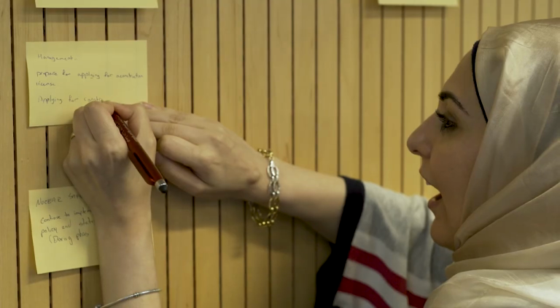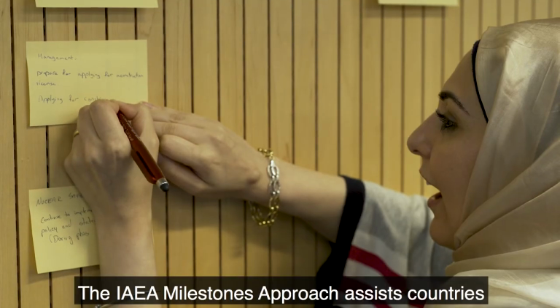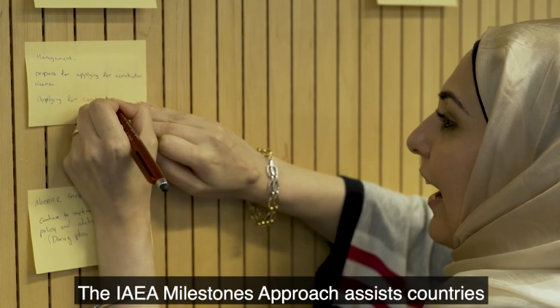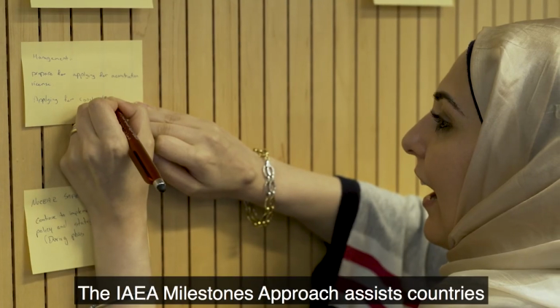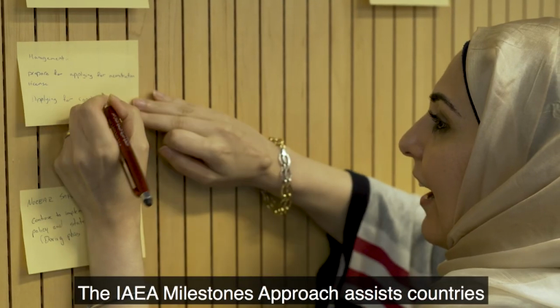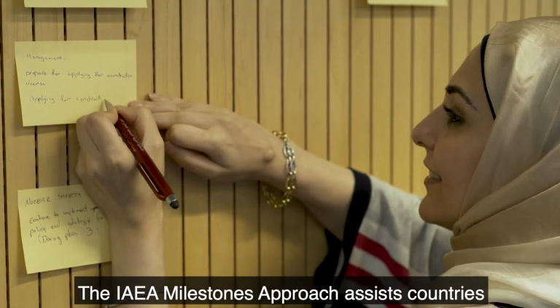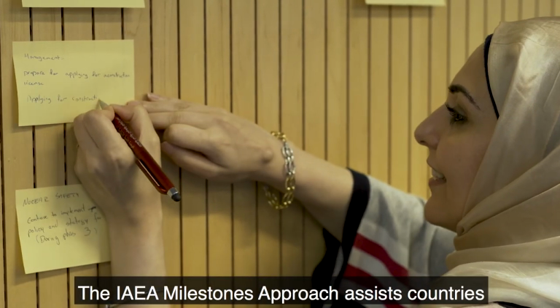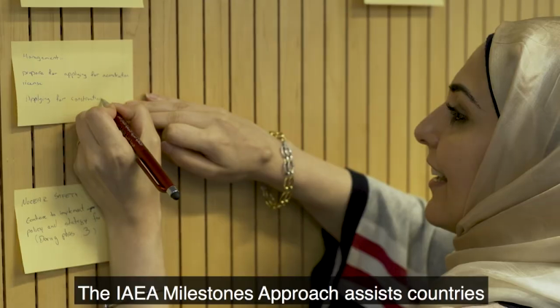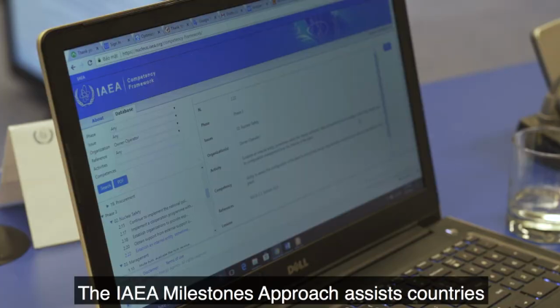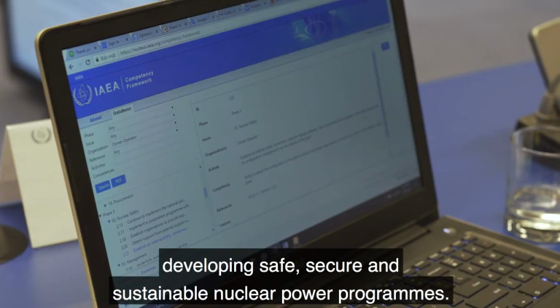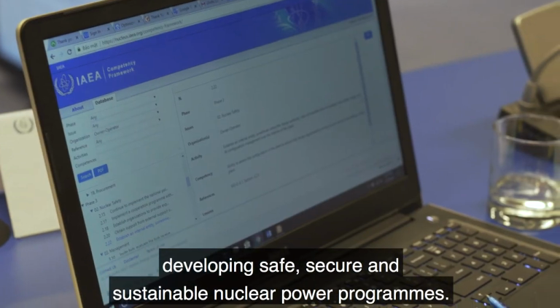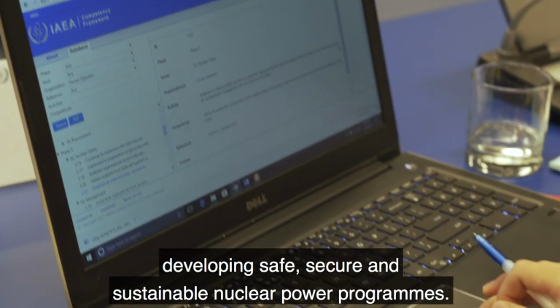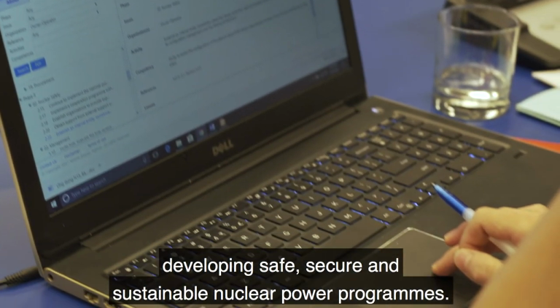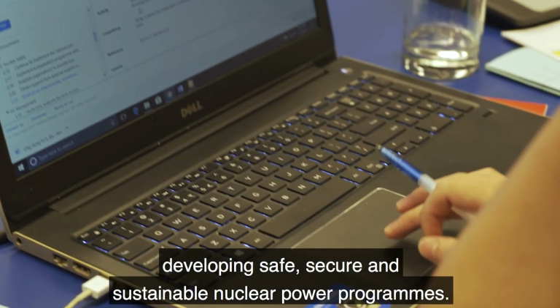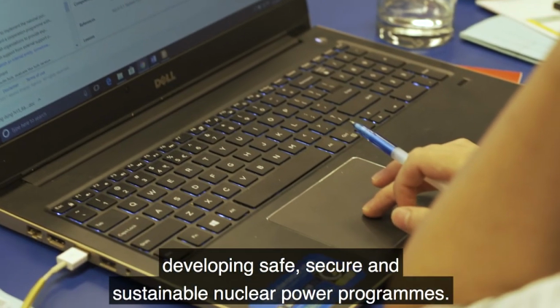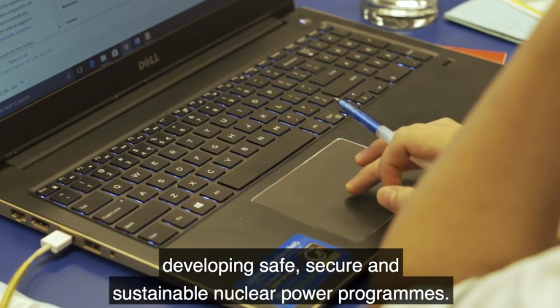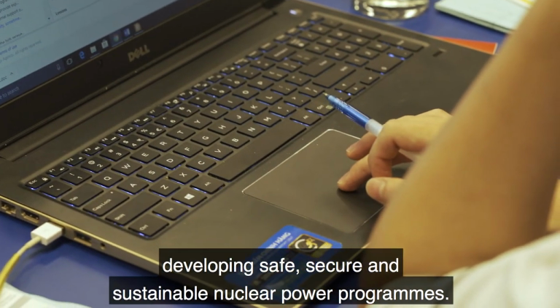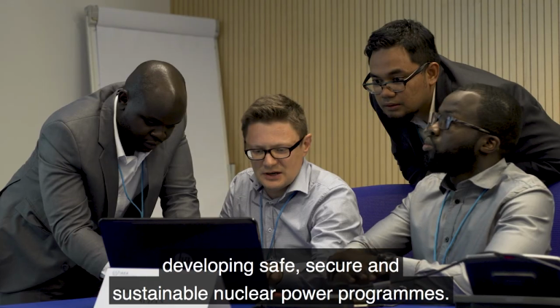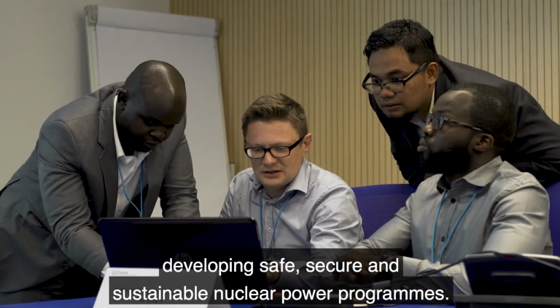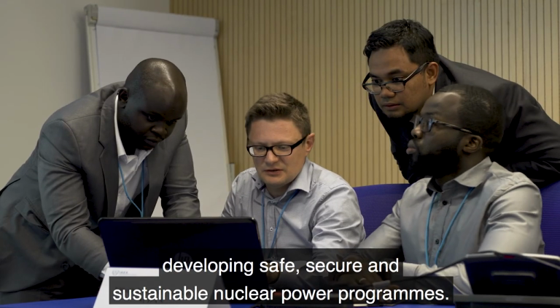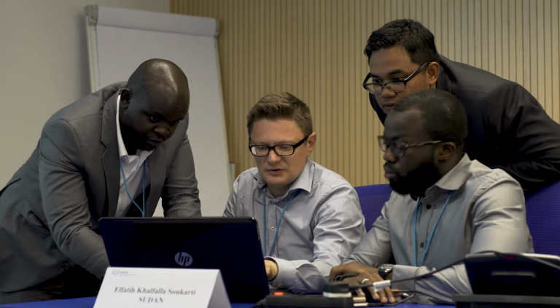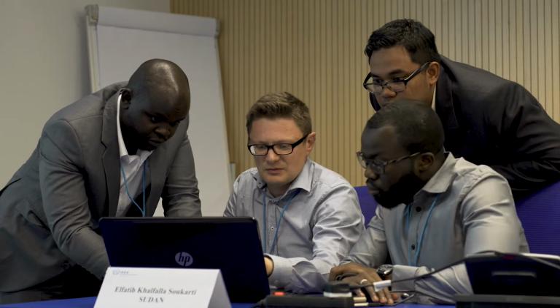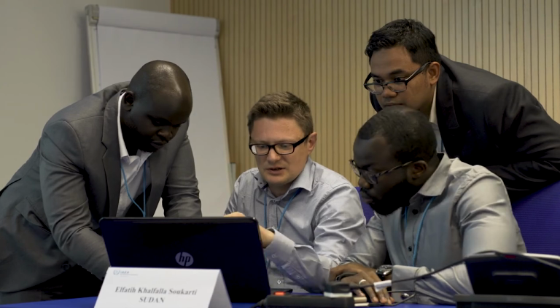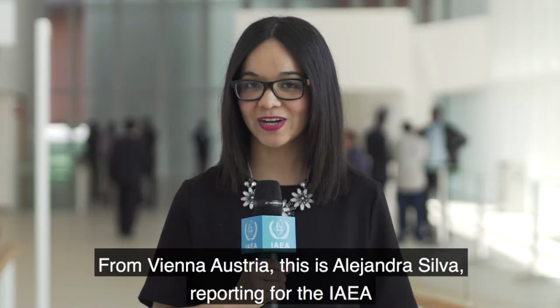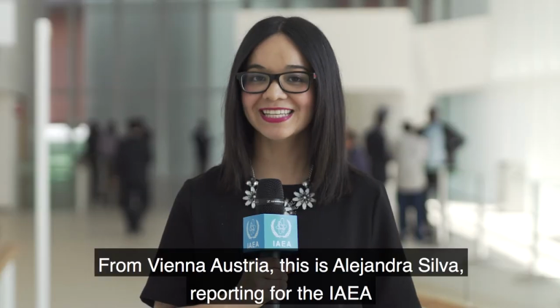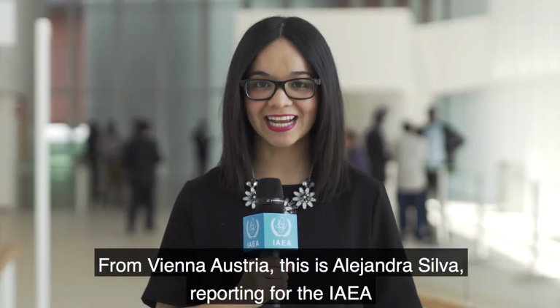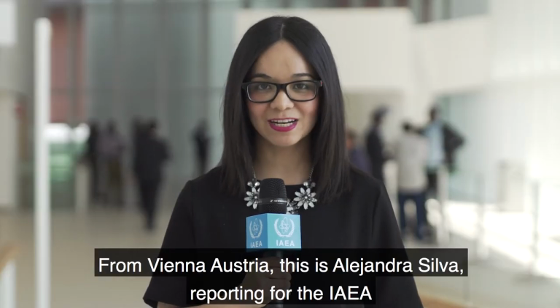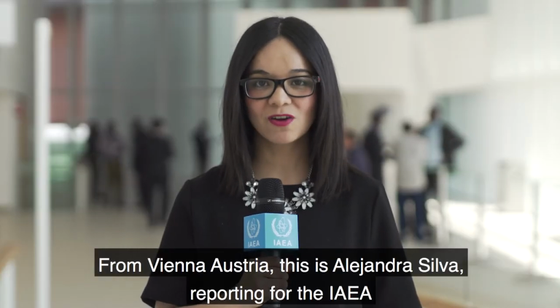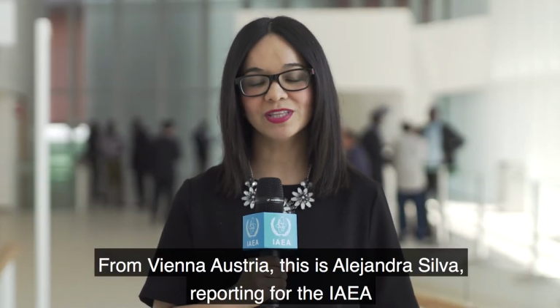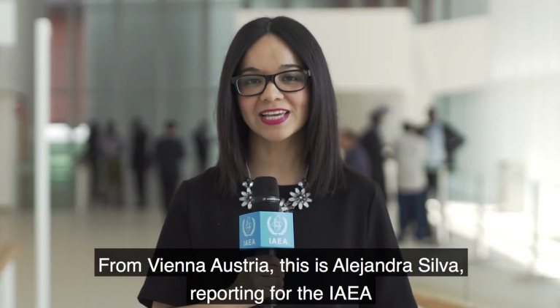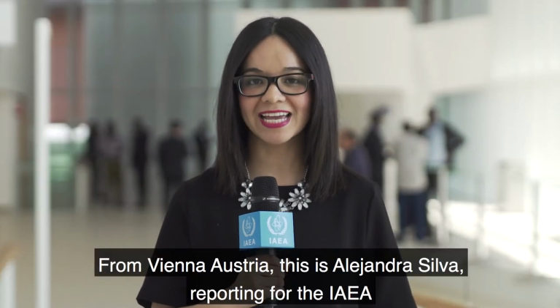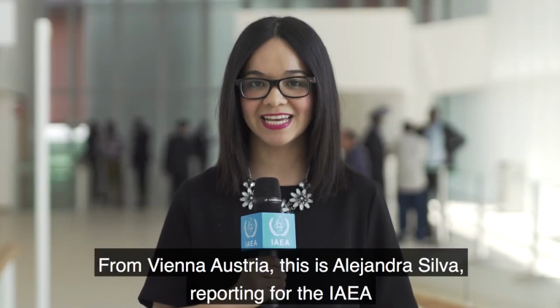The IAEA Milestones Approach assists countries in developing safe, secure and sustainable nuclear power programs. From Vienna, Austria, this is Alejandra Silva reporting for the IAEA.